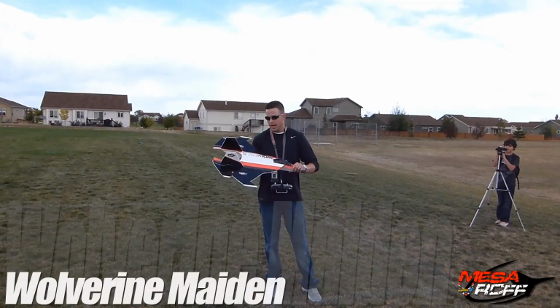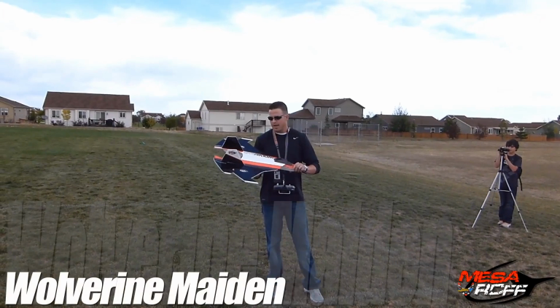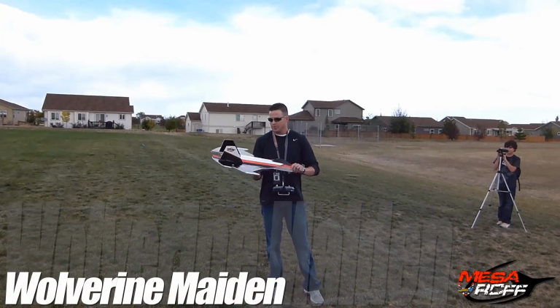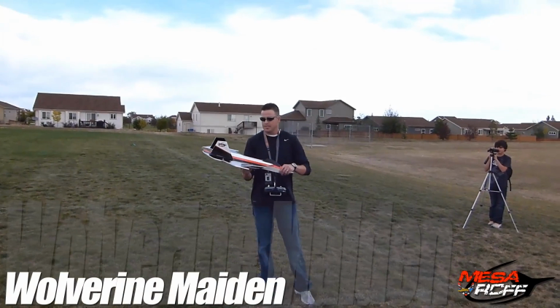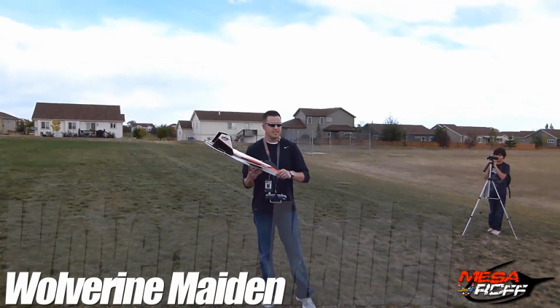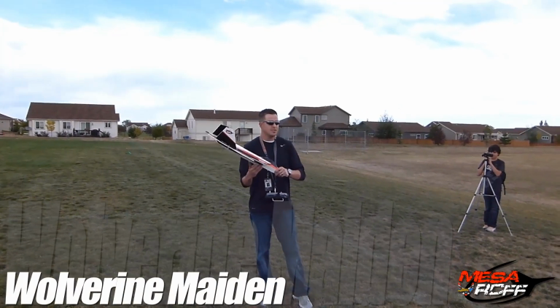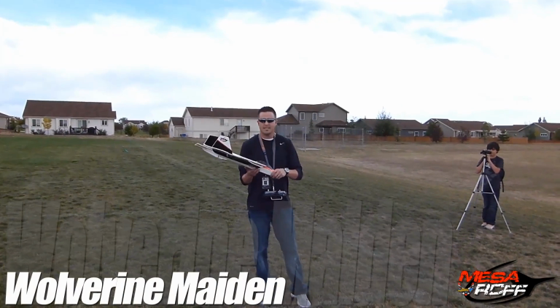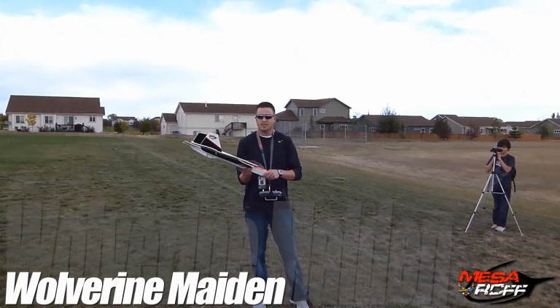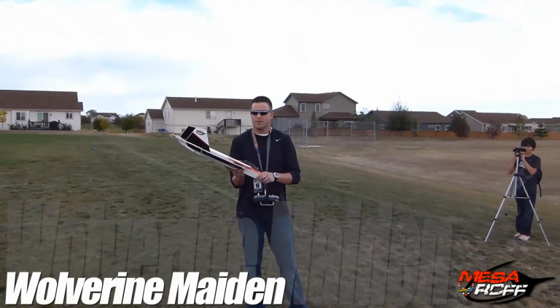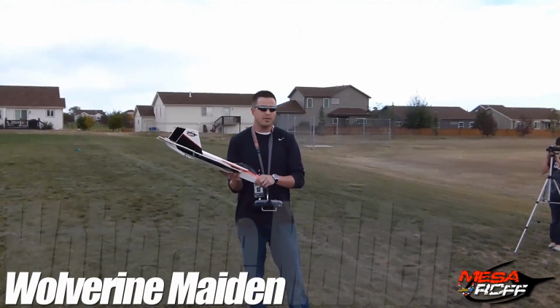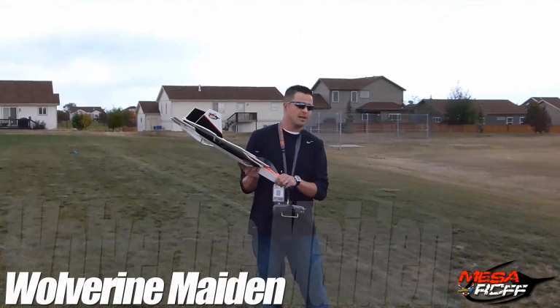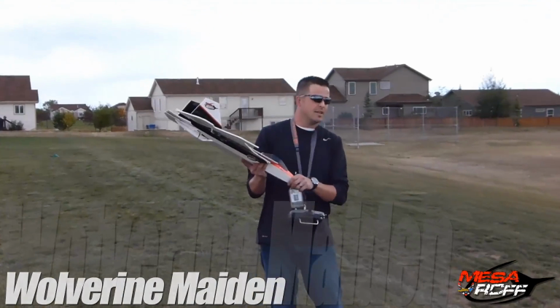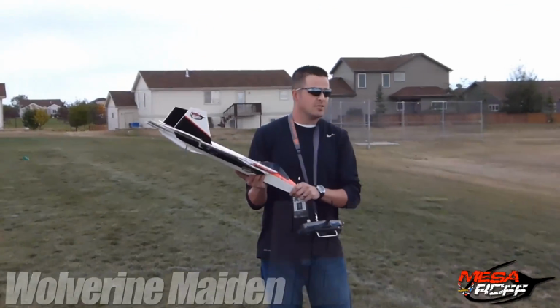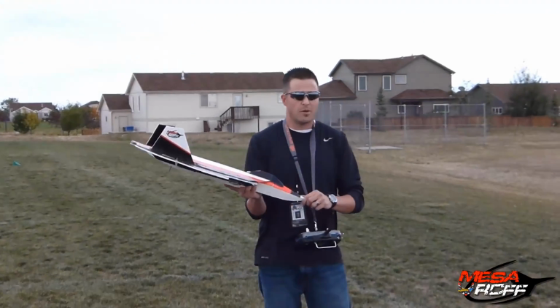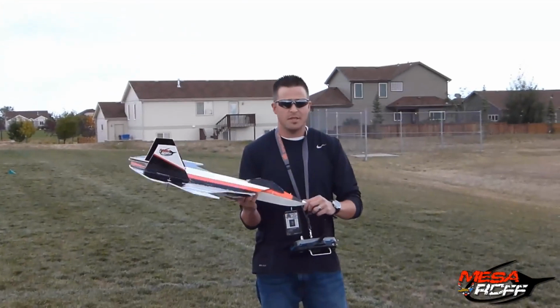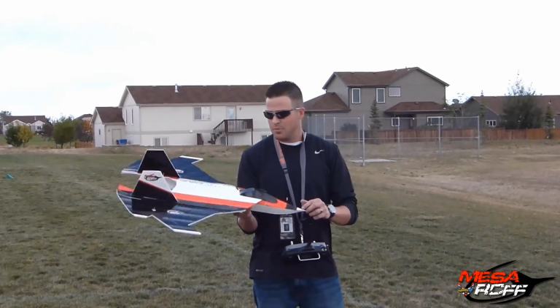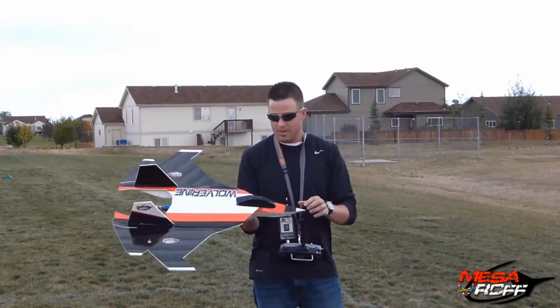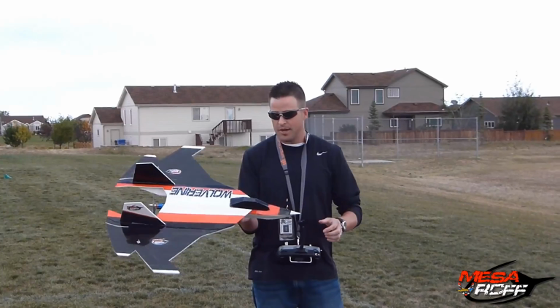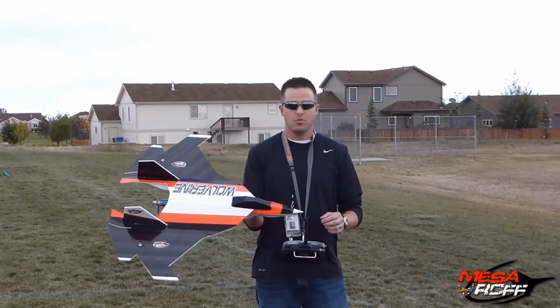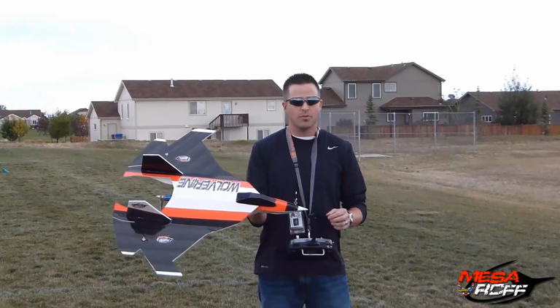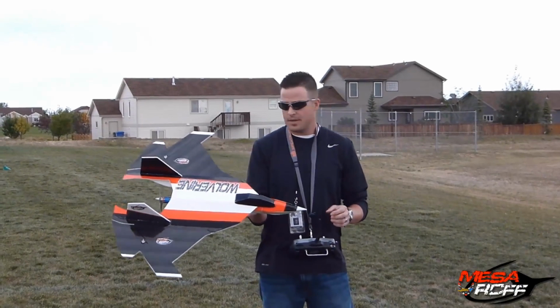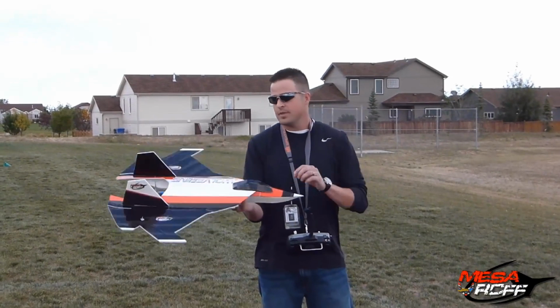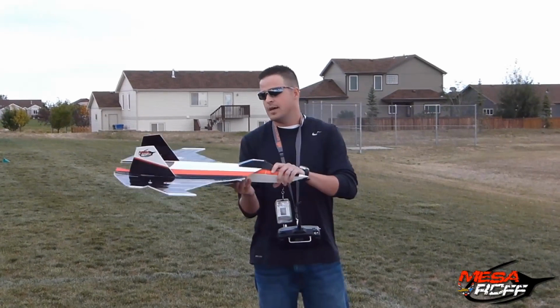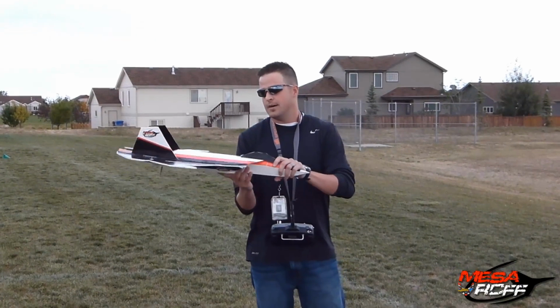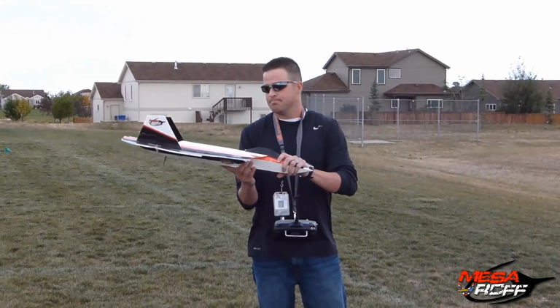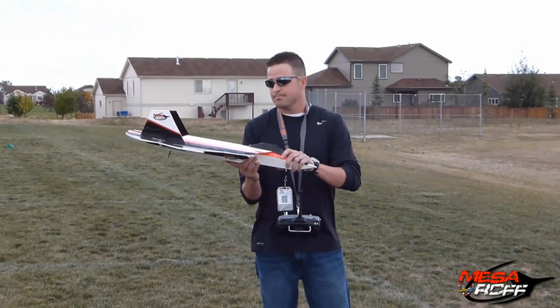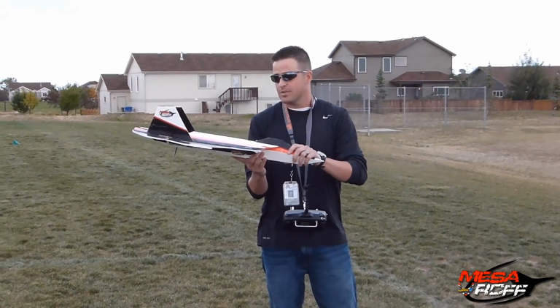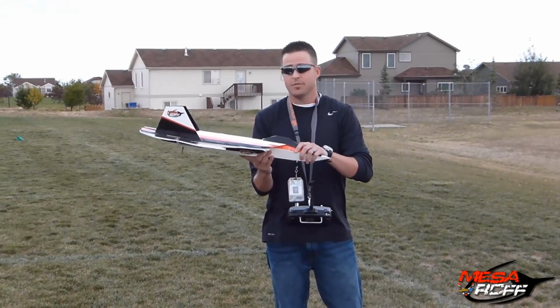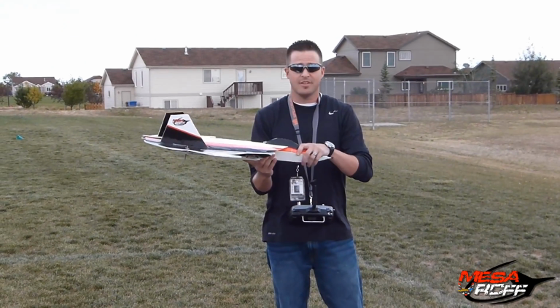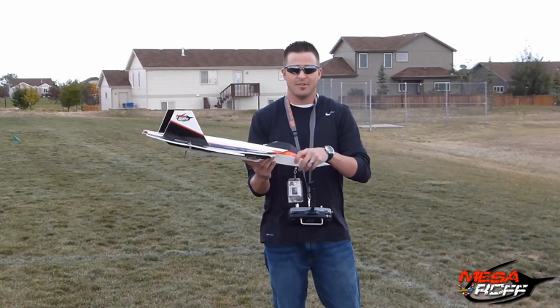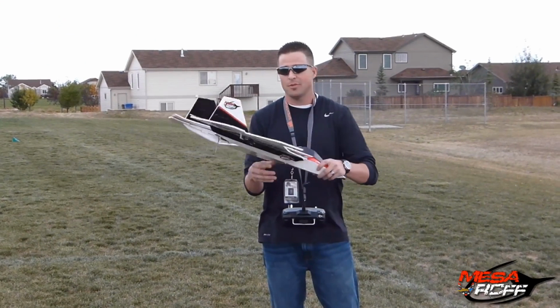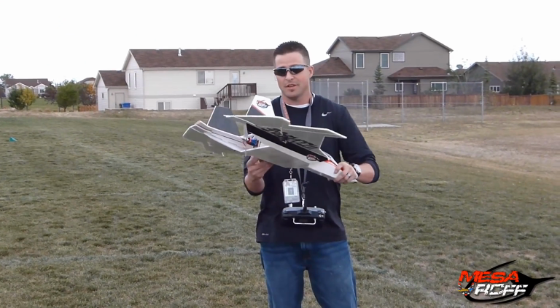Alright, we're out of here with a quick test. It's too nice, the school's about ready to be done, but we wanted to try out the new Wolverine. Hopefully it applies.